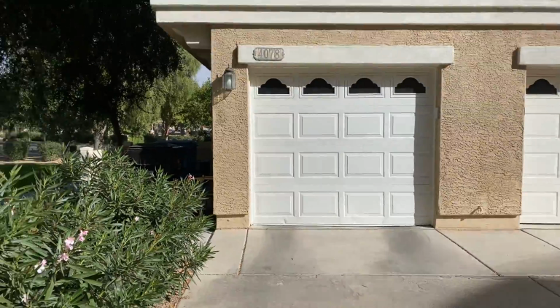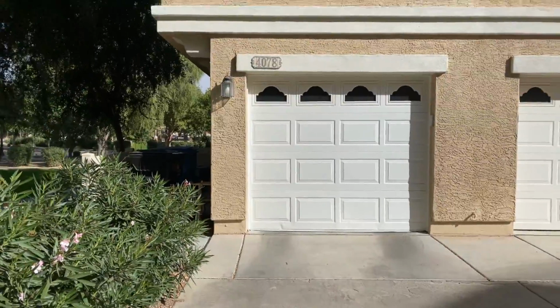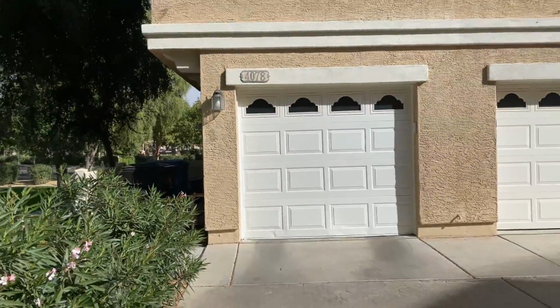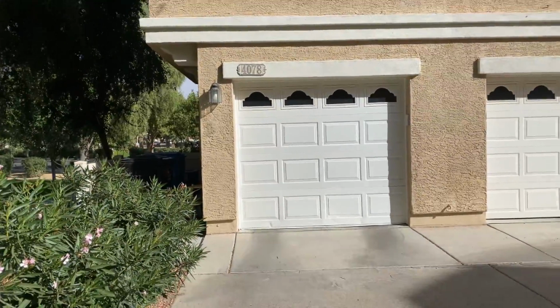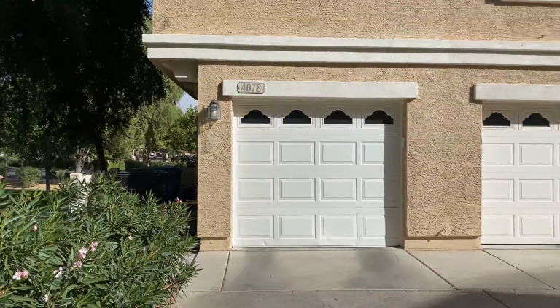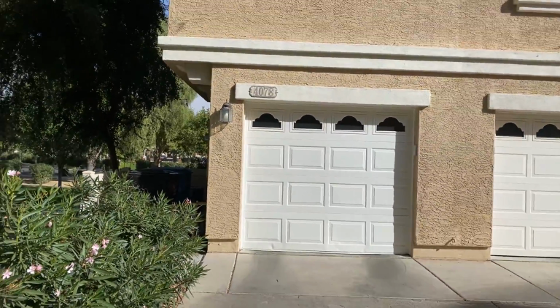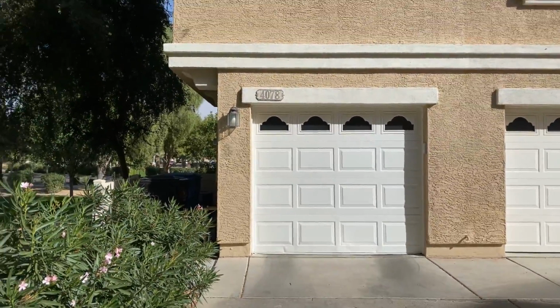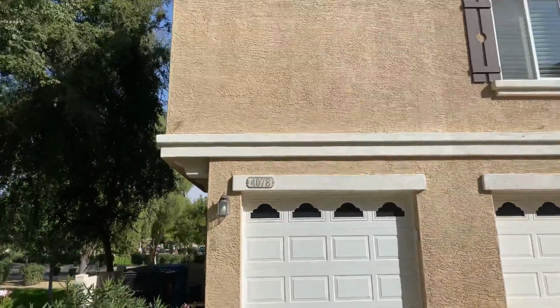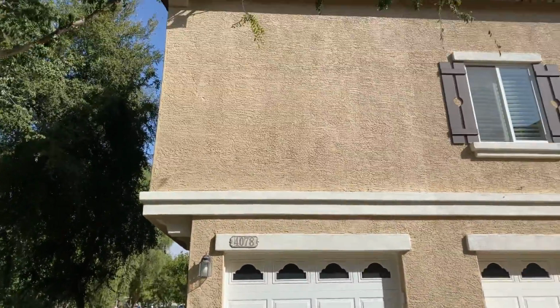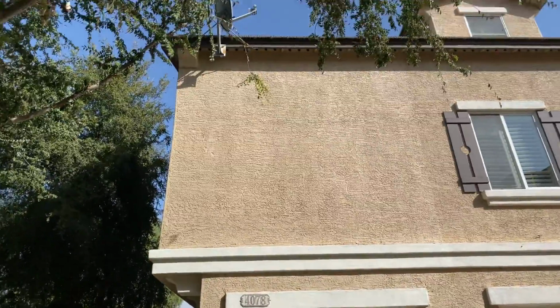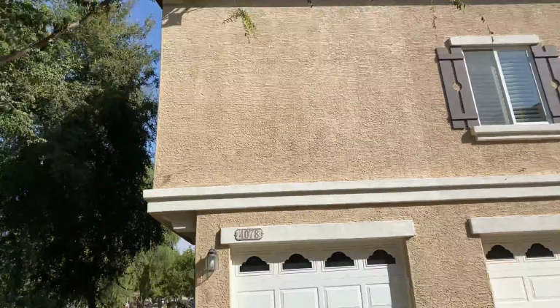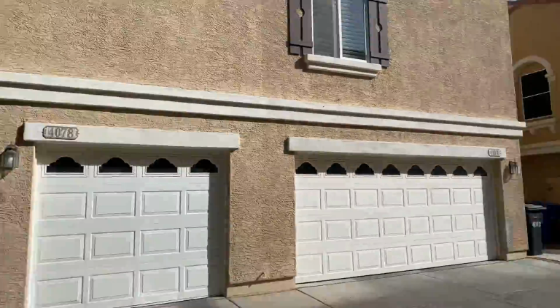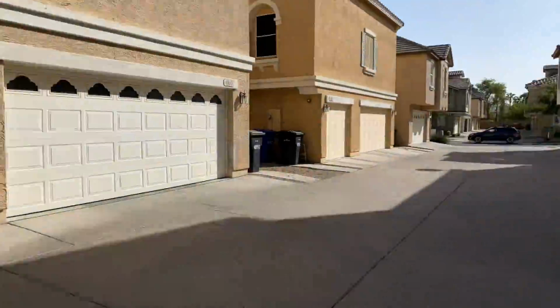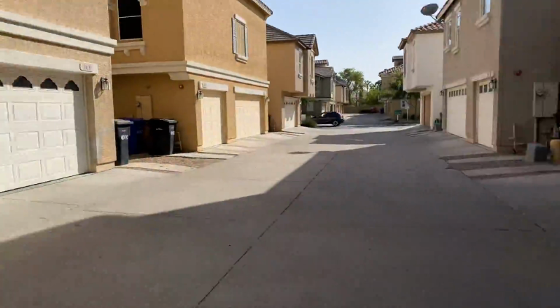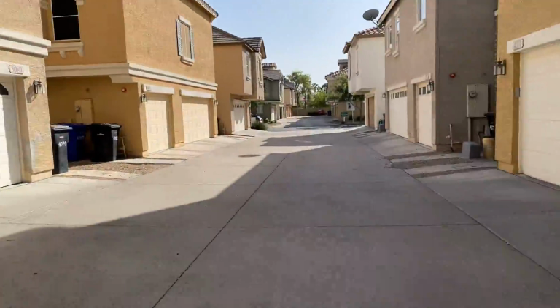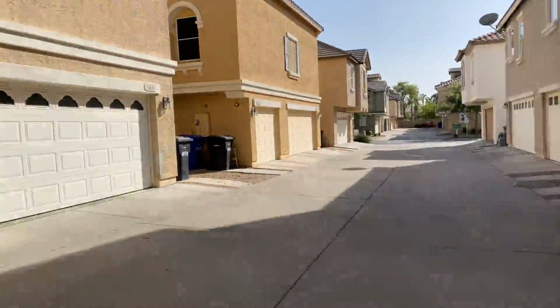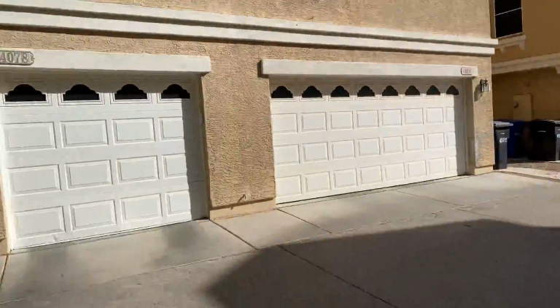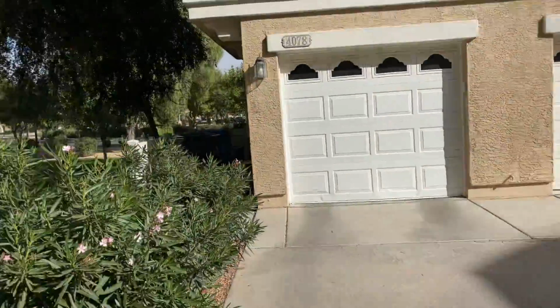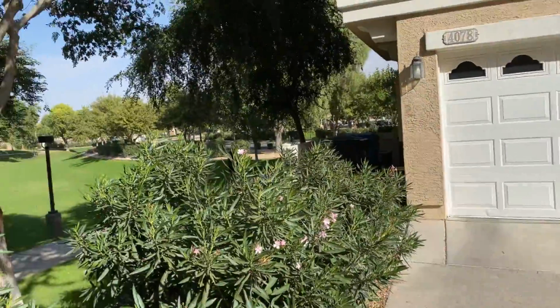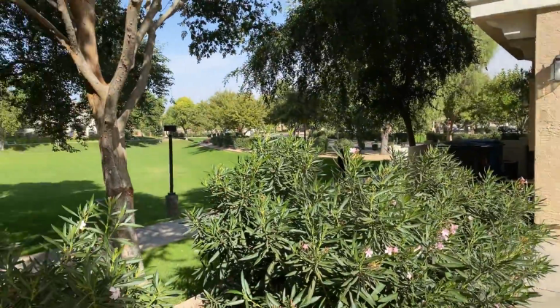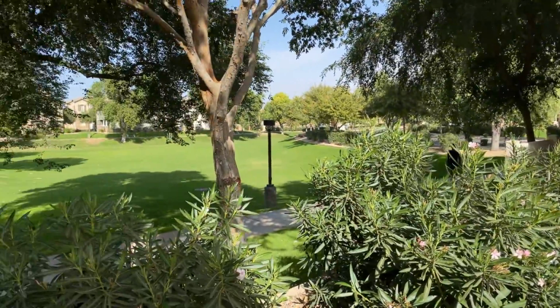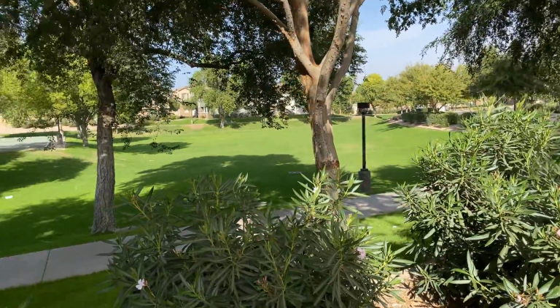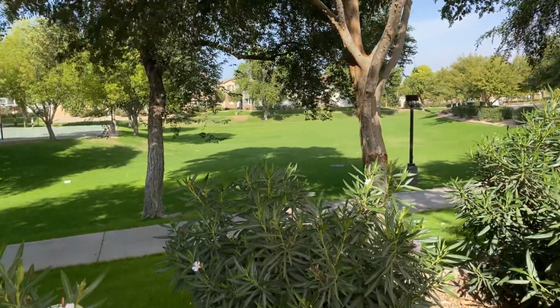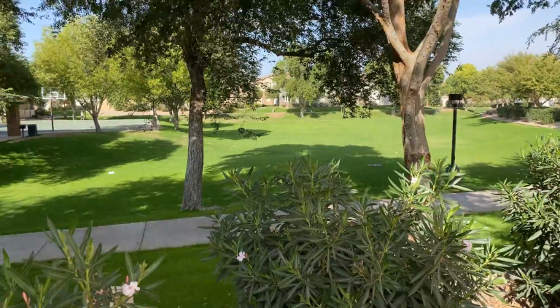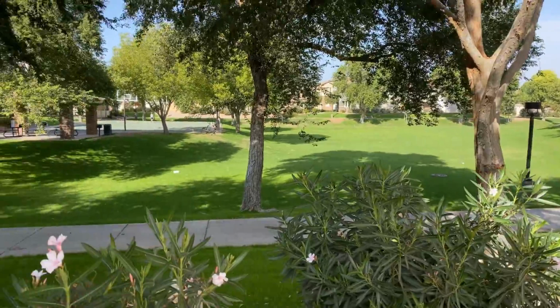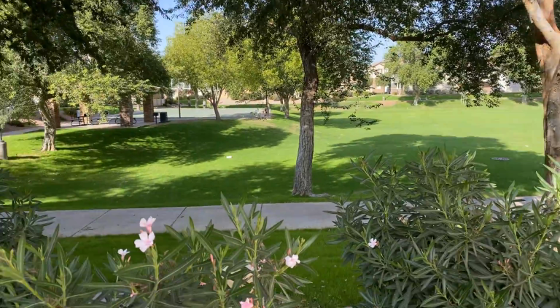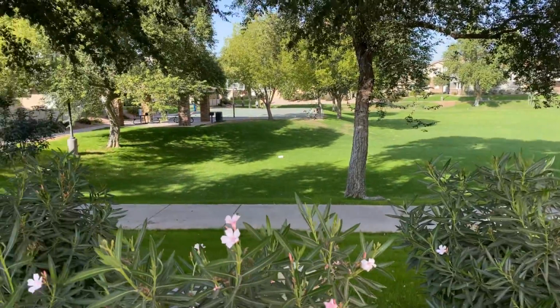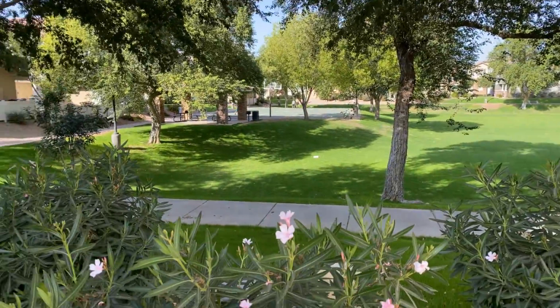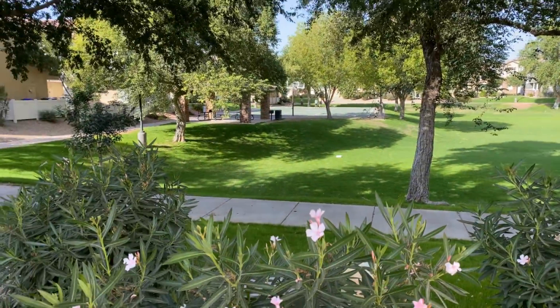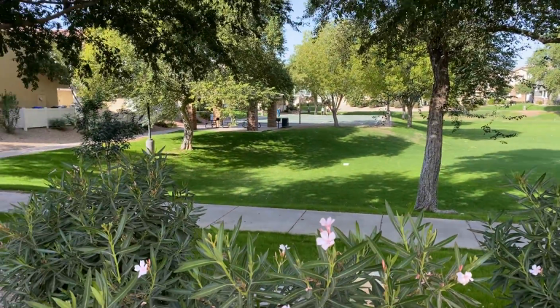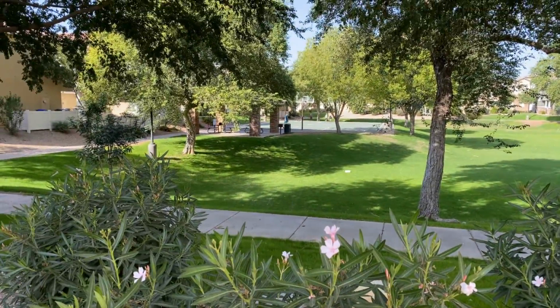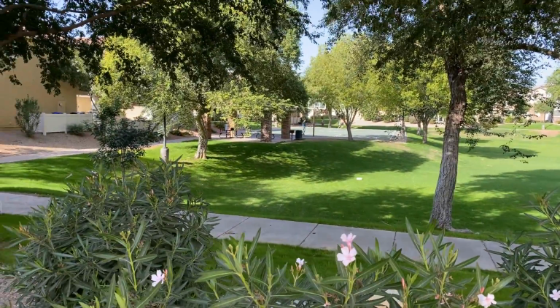So here's a tandem garage for Windsor — no driveway there. The neat thing is there's a park right next door to it, with a sidewalk here. Looks like a half sport court over there.